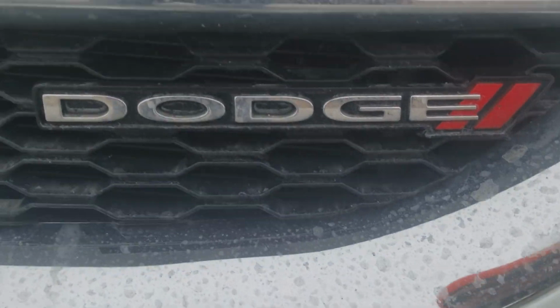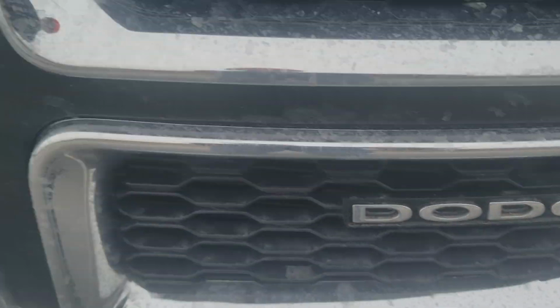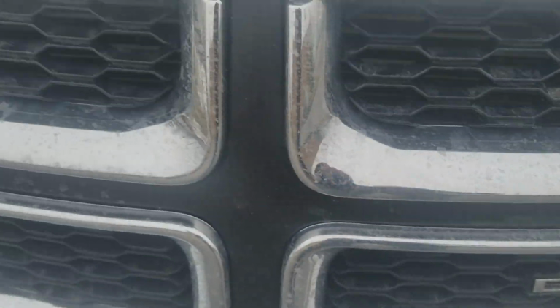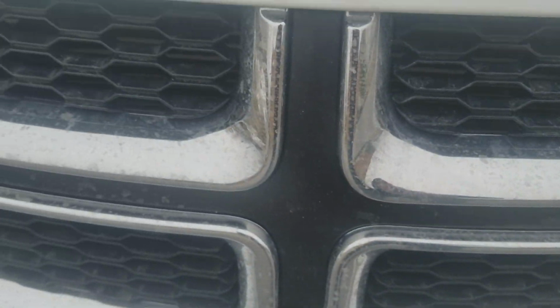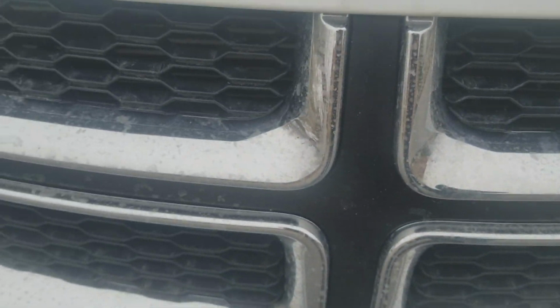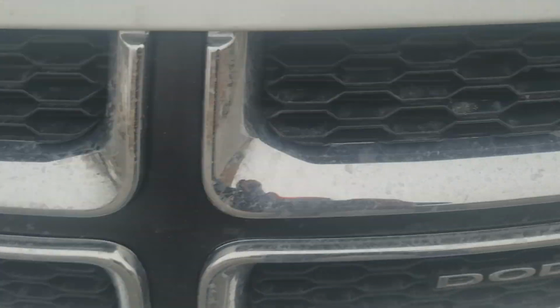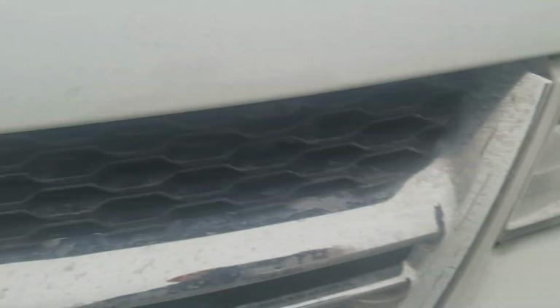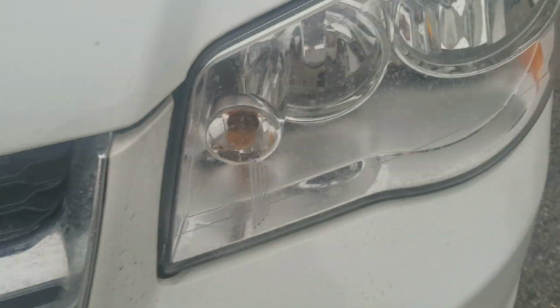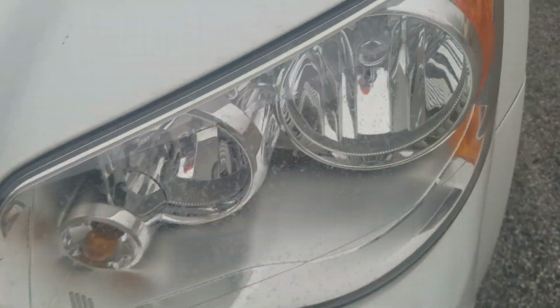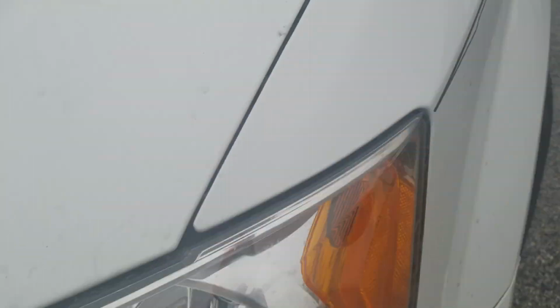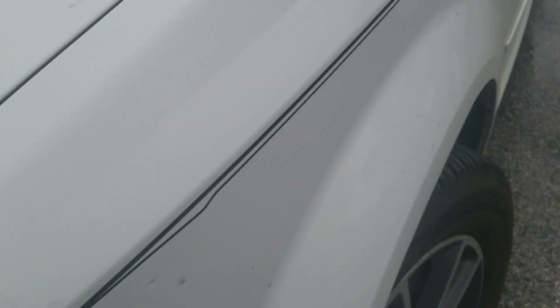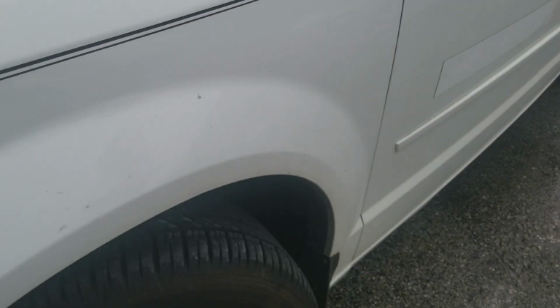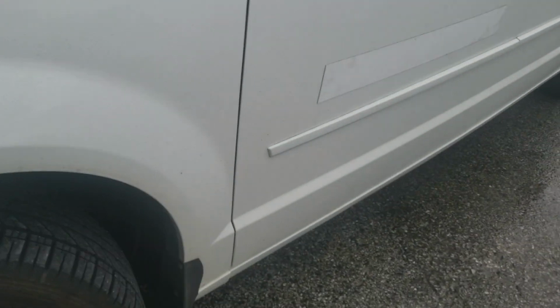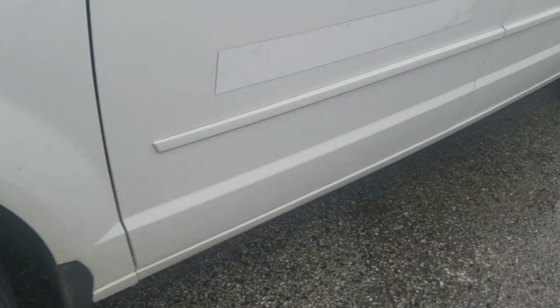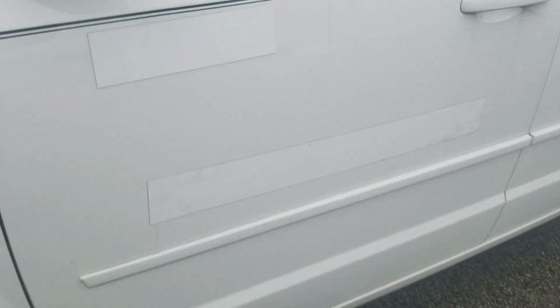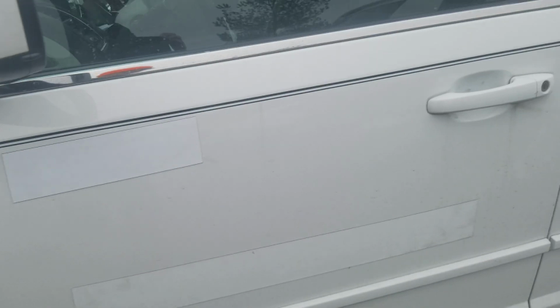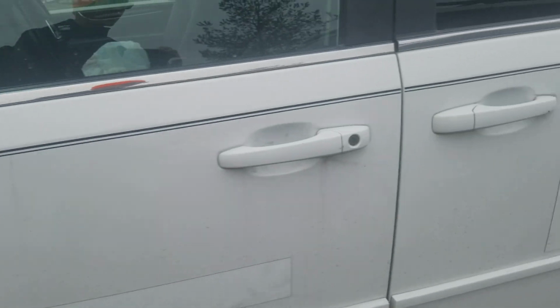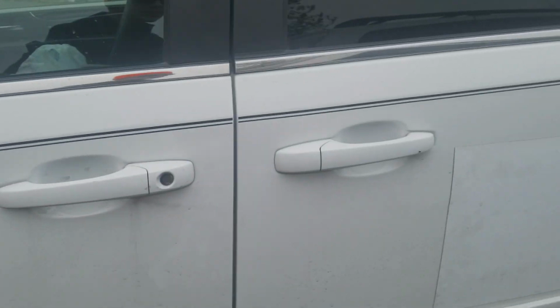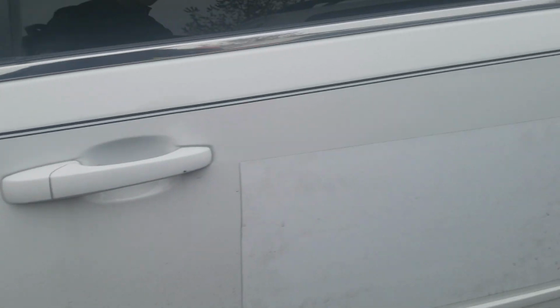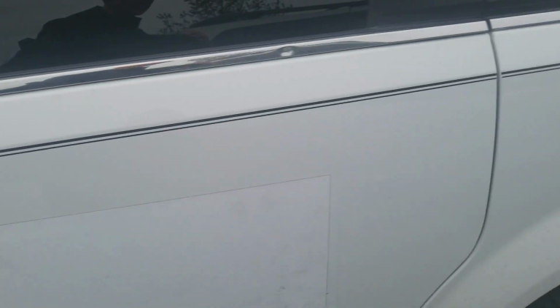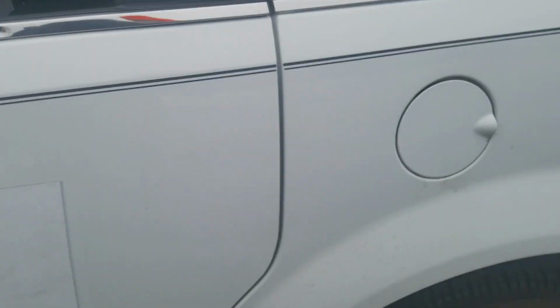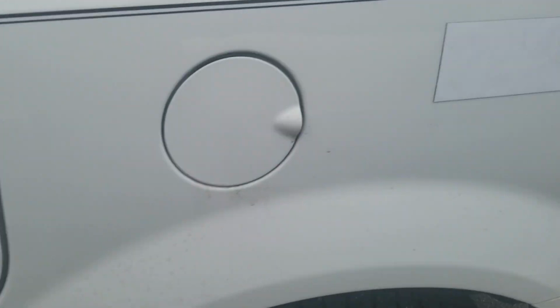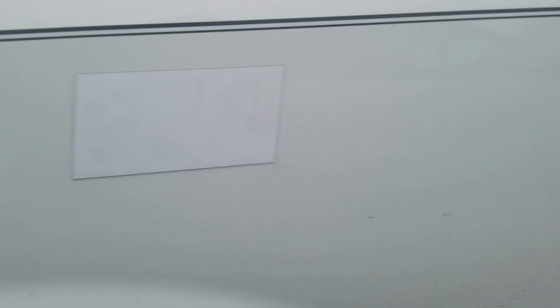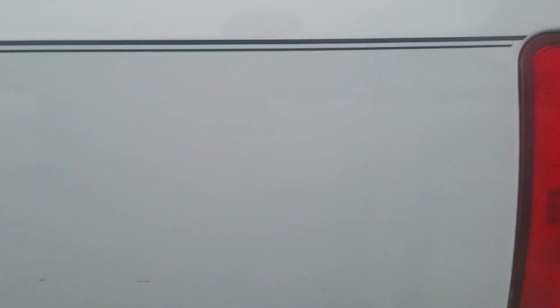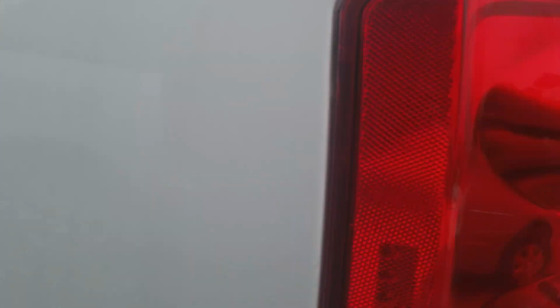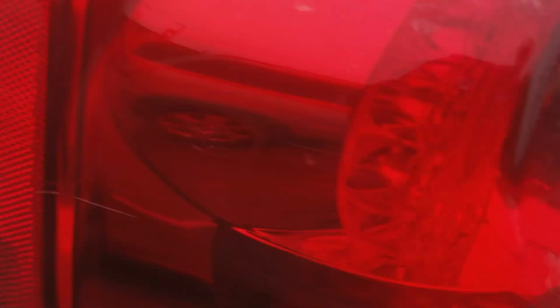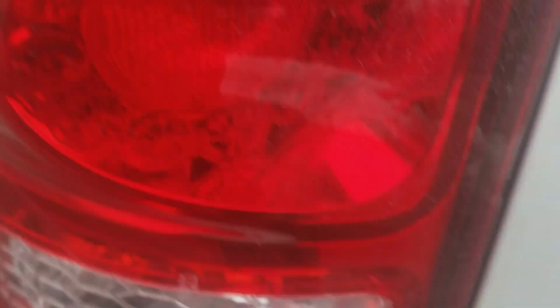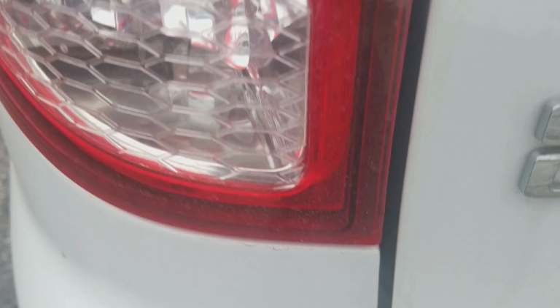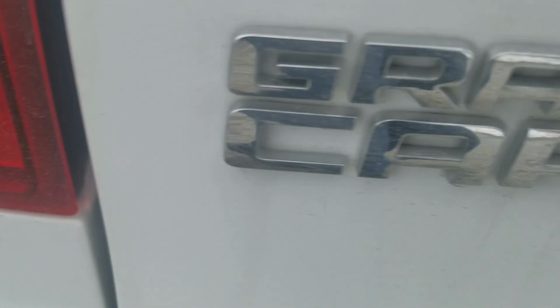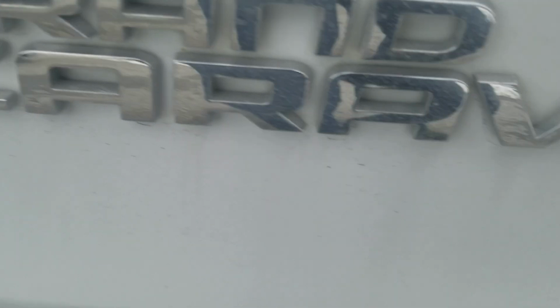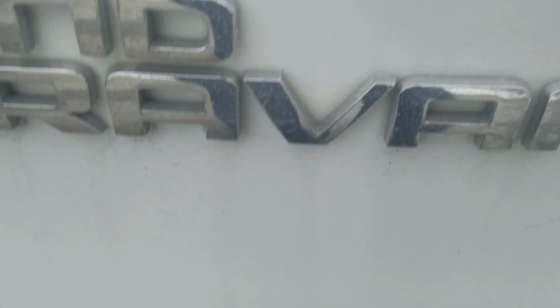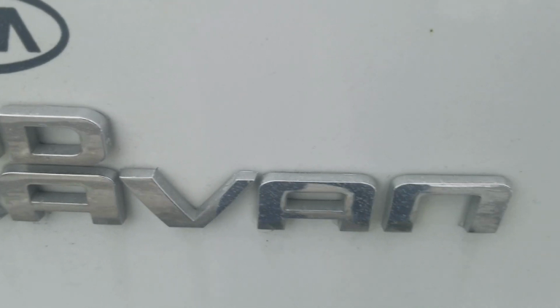Here's the Dodge — here's the grille, the headlights, here's the side, and in the back we've got the Grand Caravan.